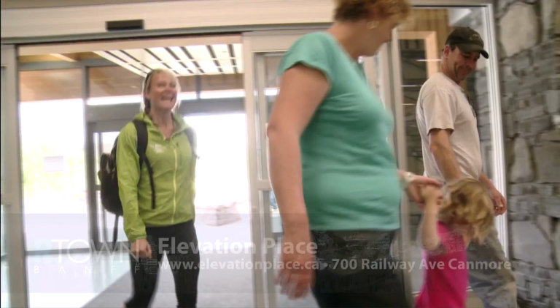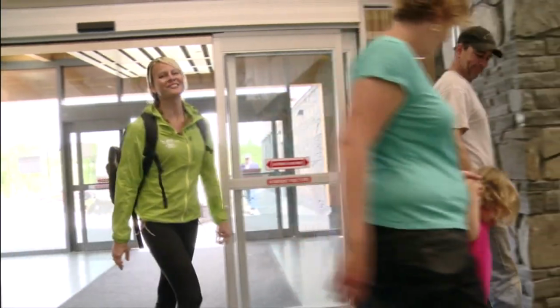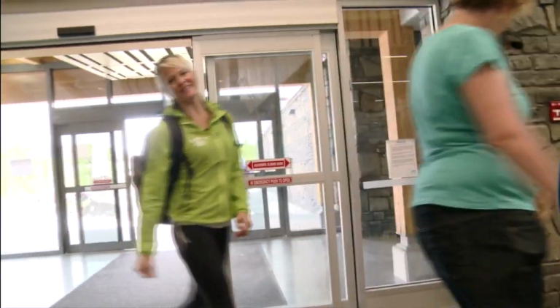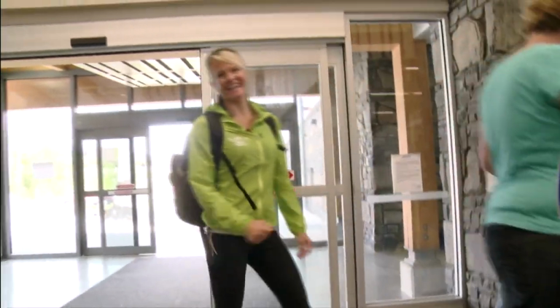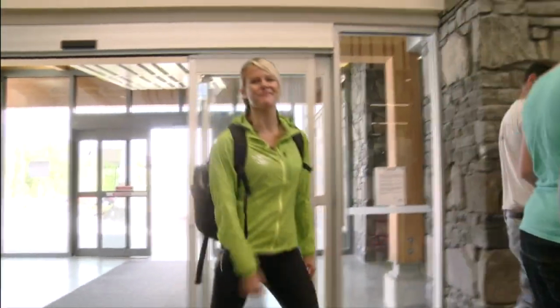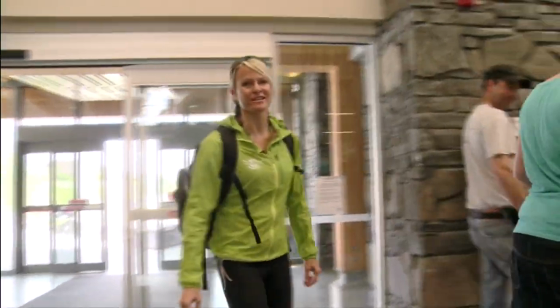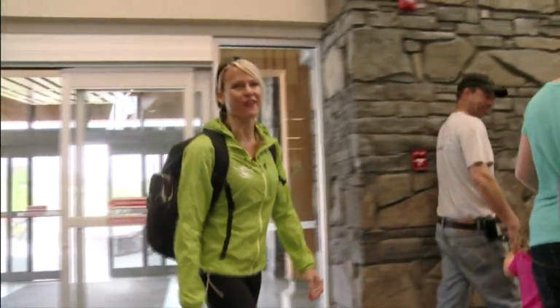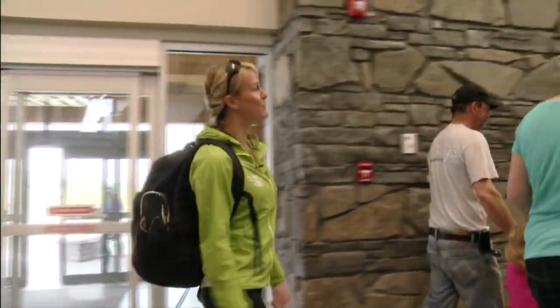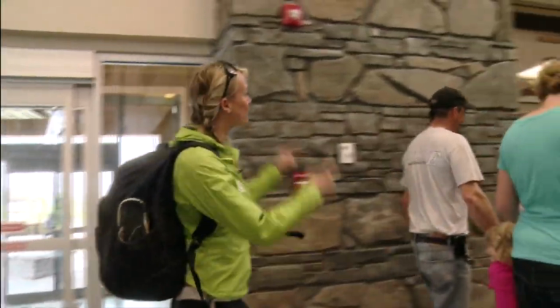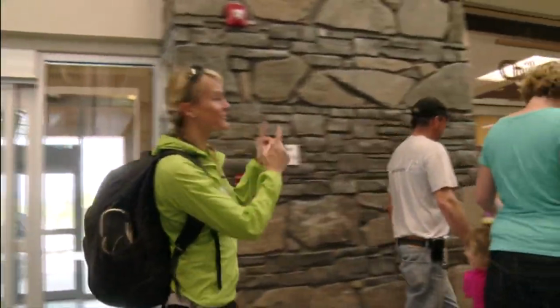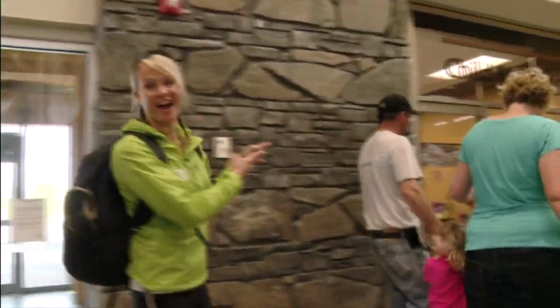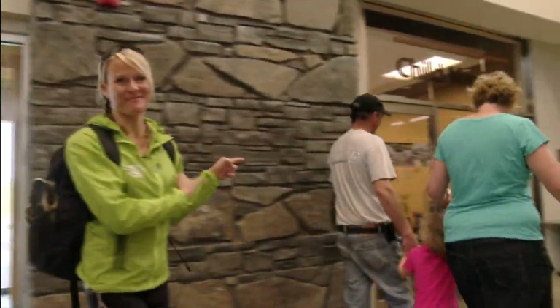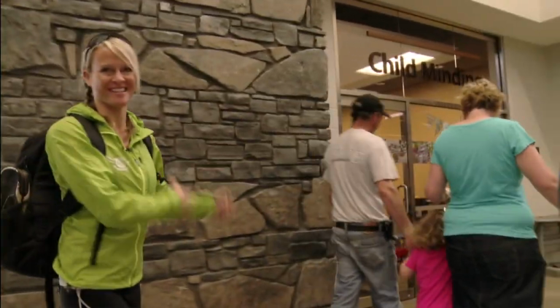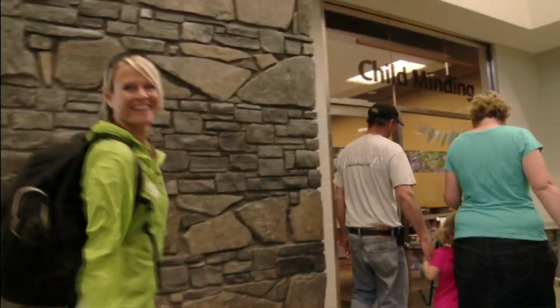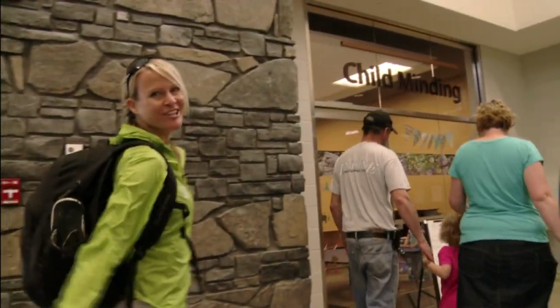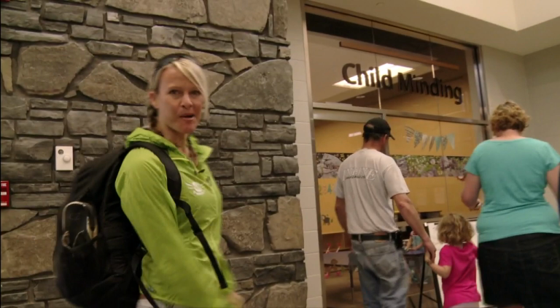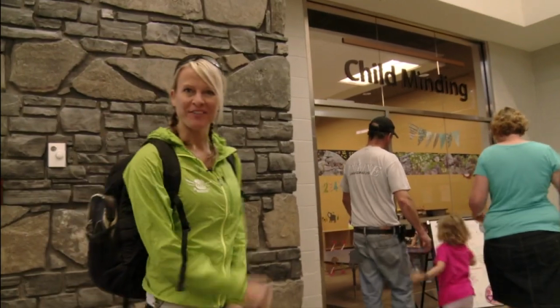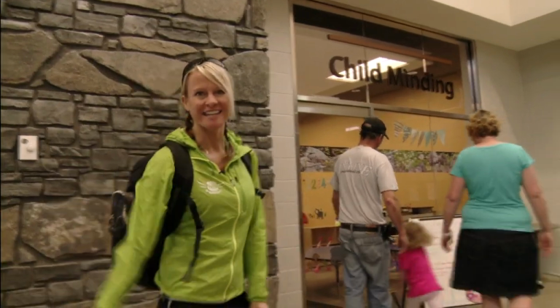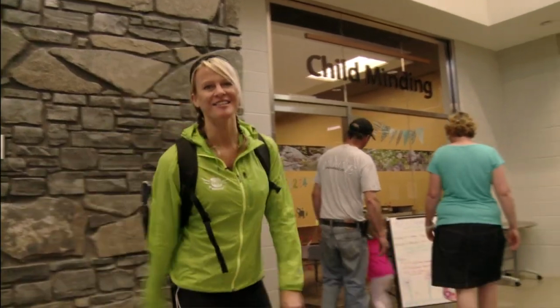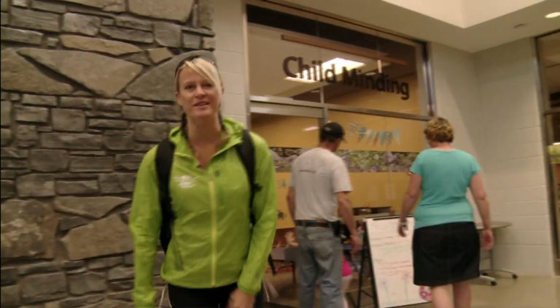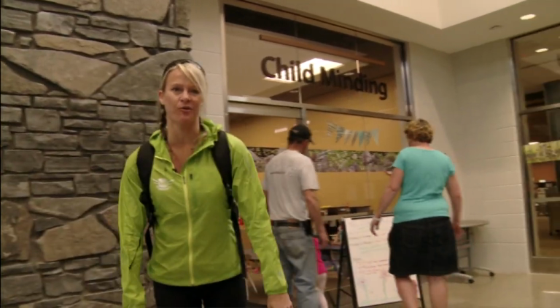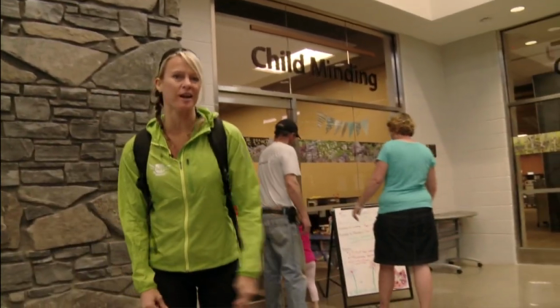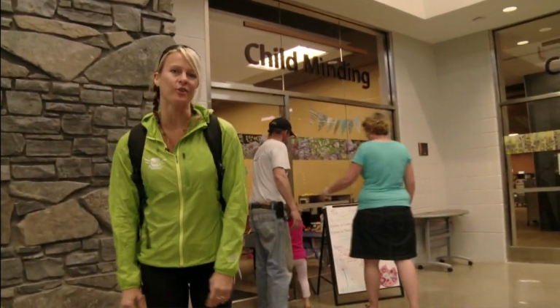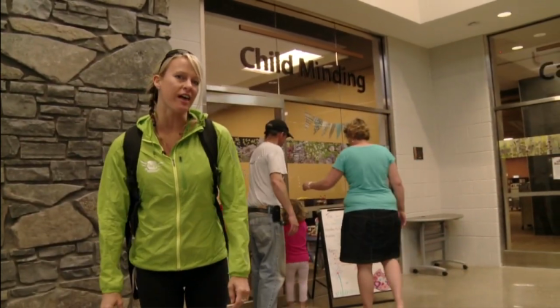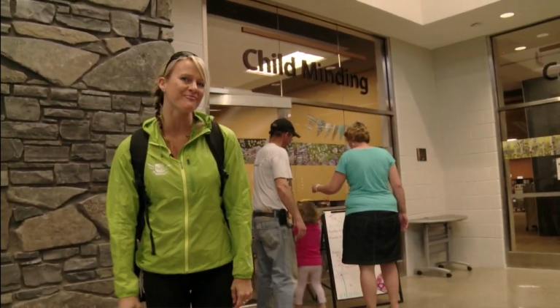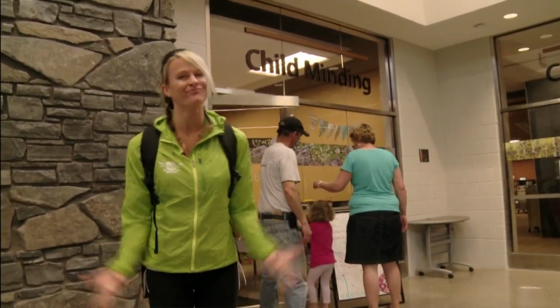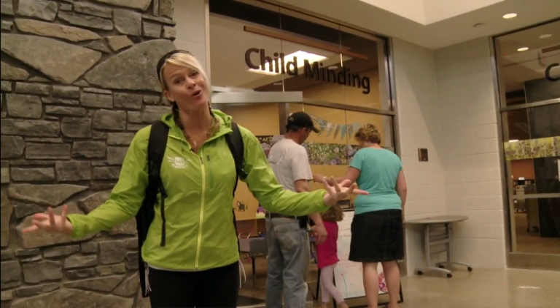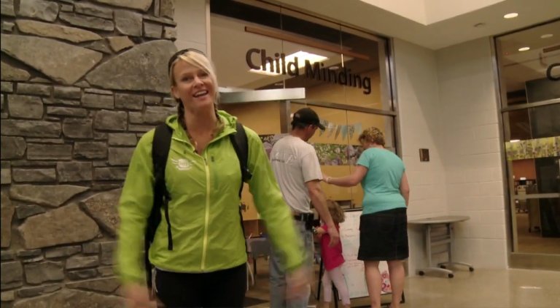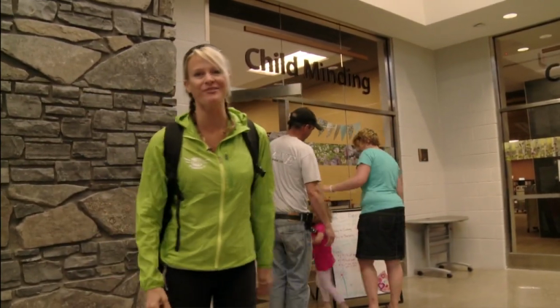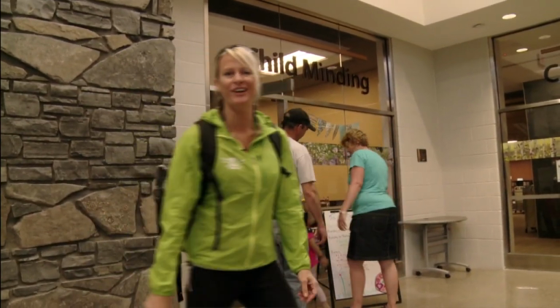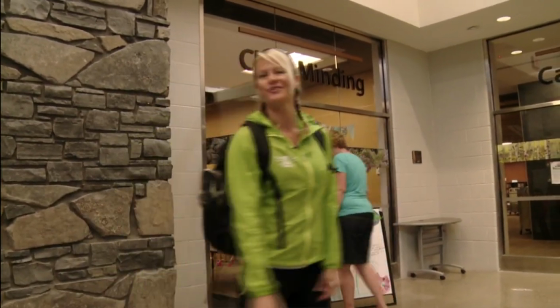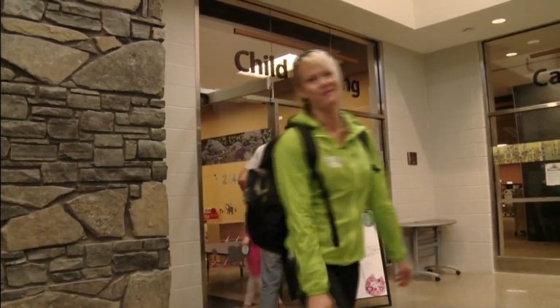It's so easy to come here as a family when you have child-minding. You can drop off the kids and squeeze in a workout or a climb, or take everyone and go for a swim.